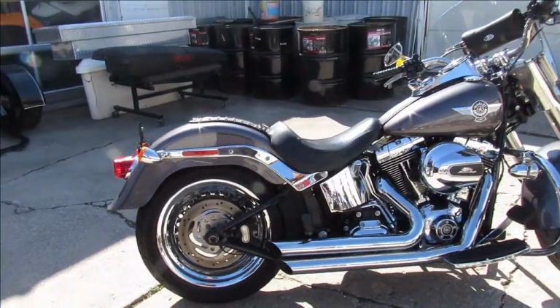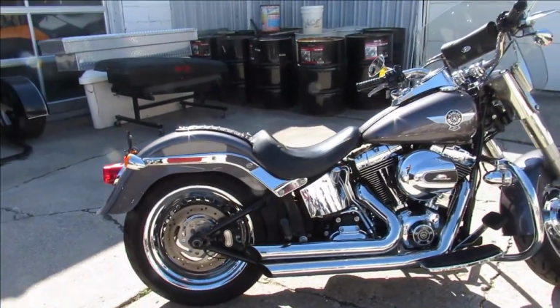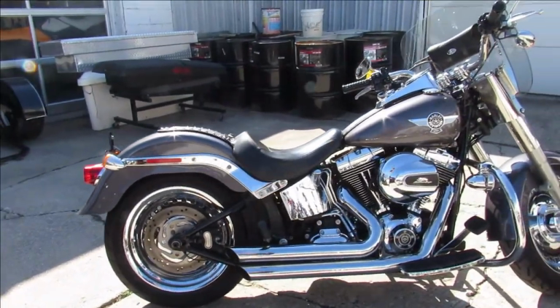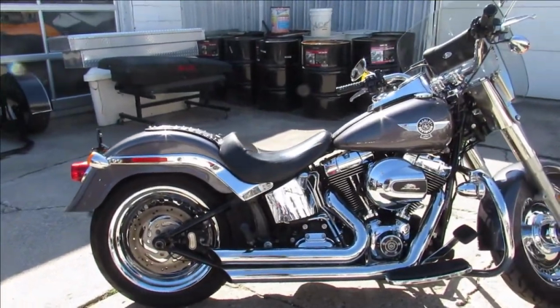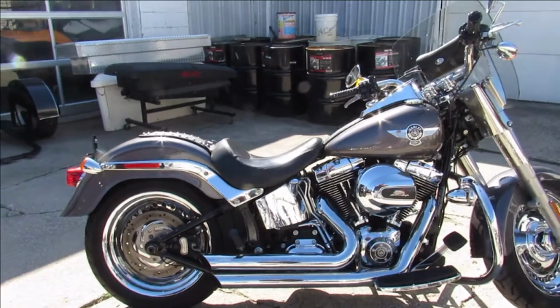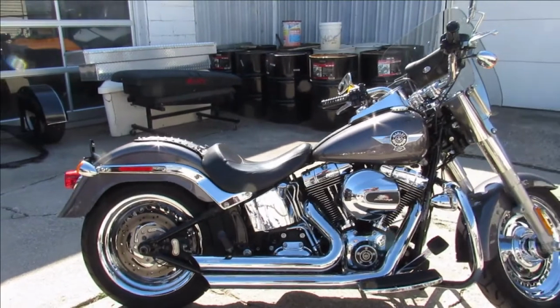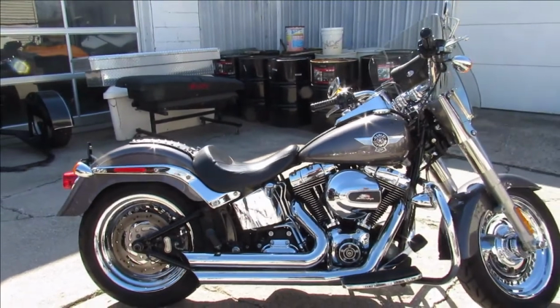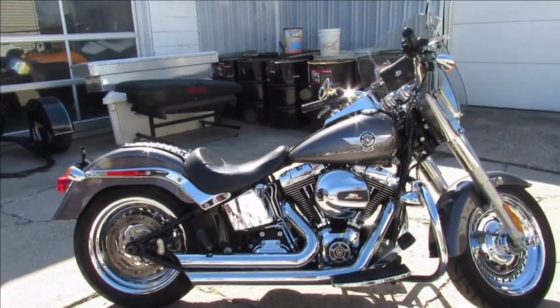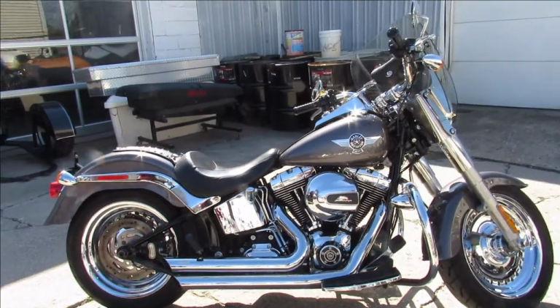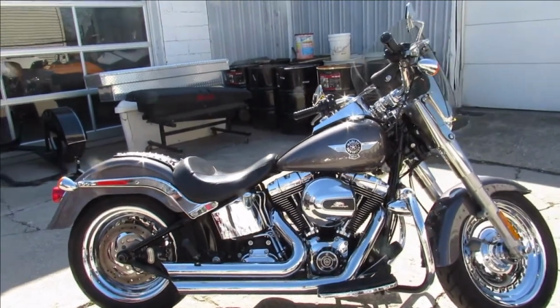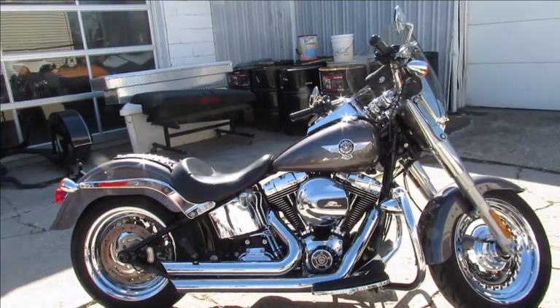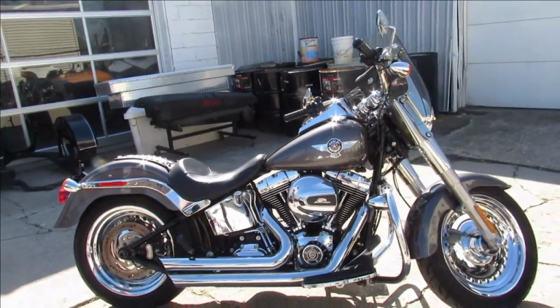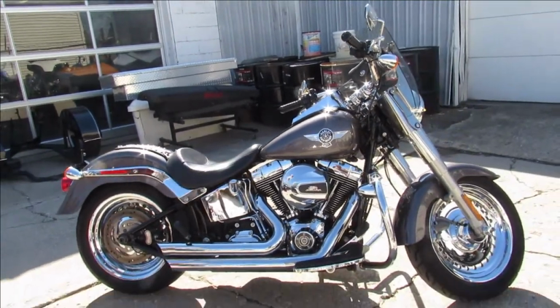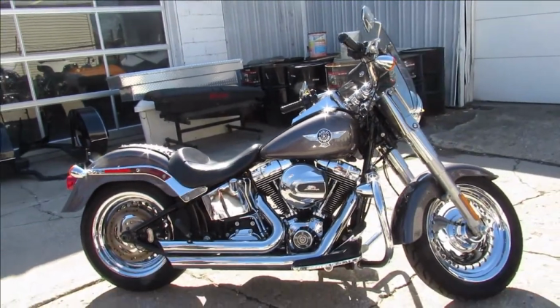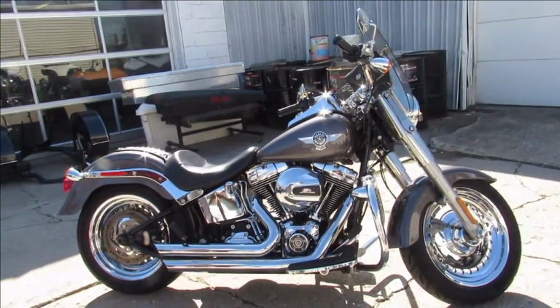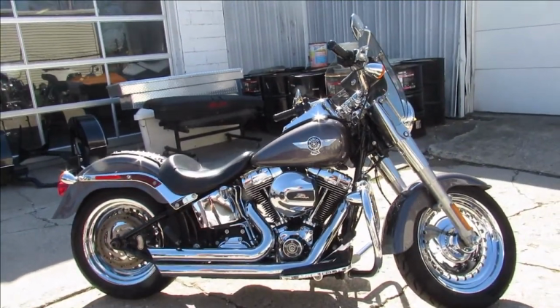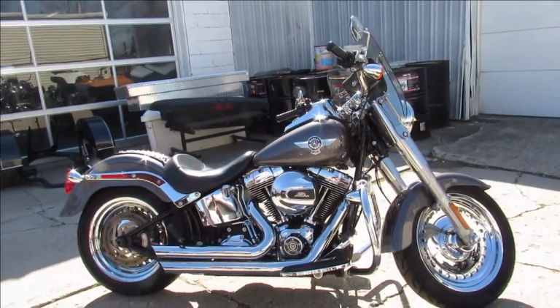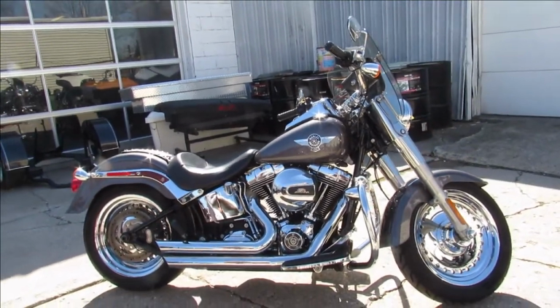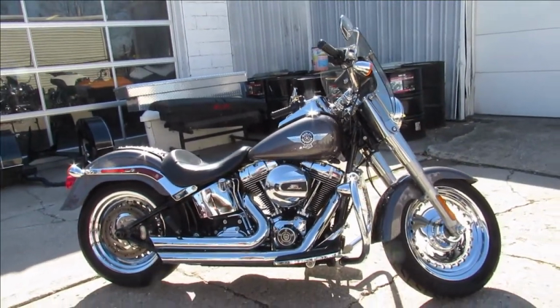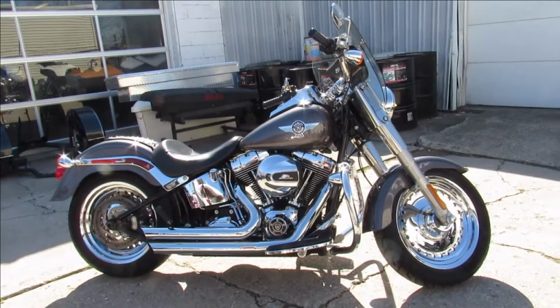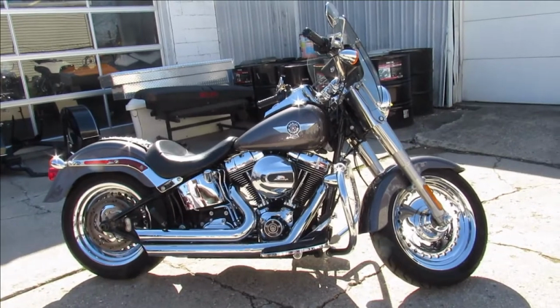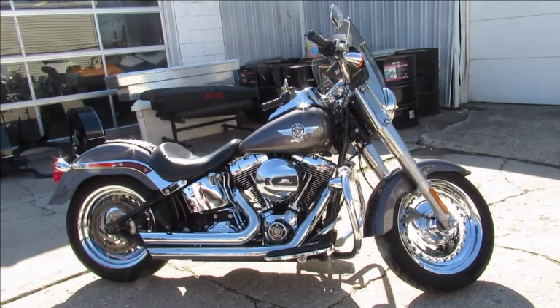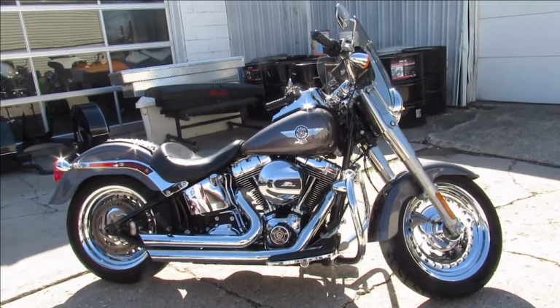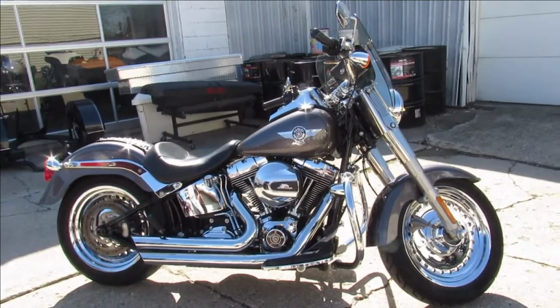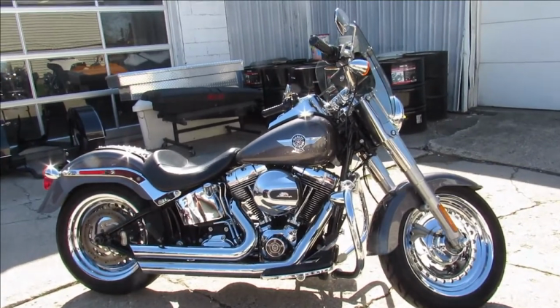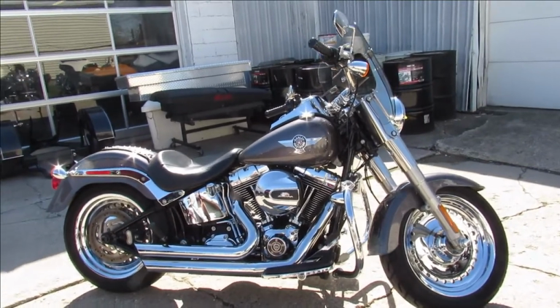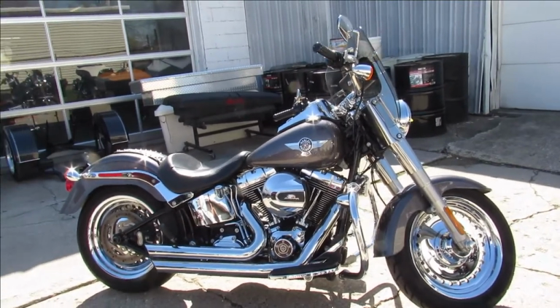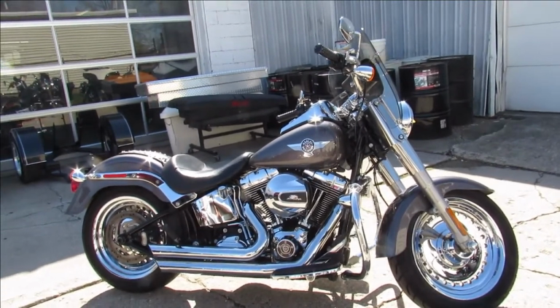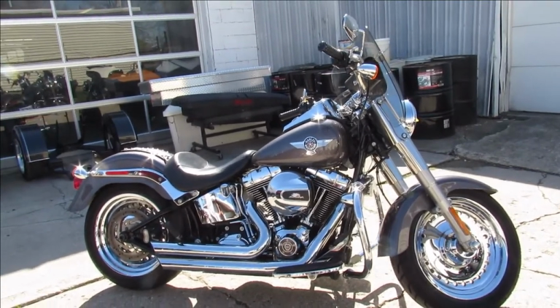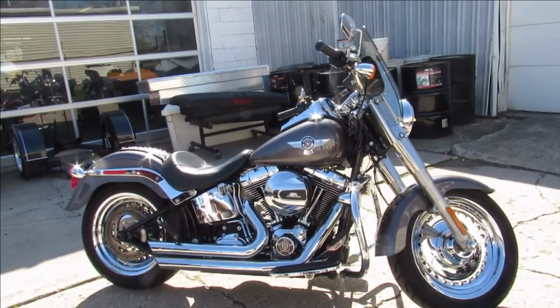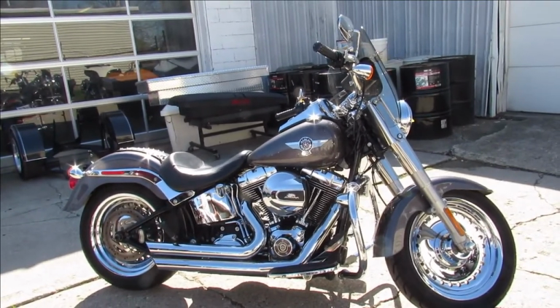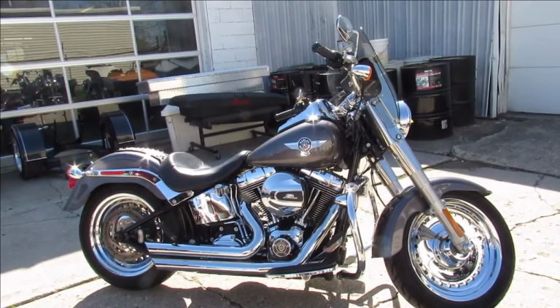It's a 2016 Fatboy at ApprovalPowerSports. Guaranteed financing, leasing programs, layaway programs — your trades are always welcome. Give us a call at 810-648-9500.